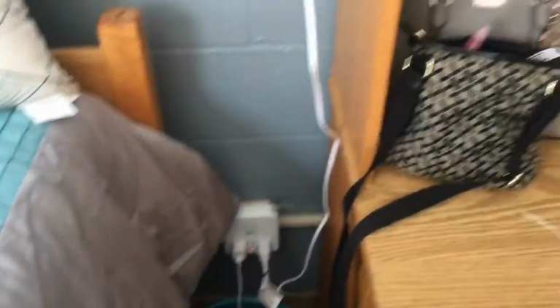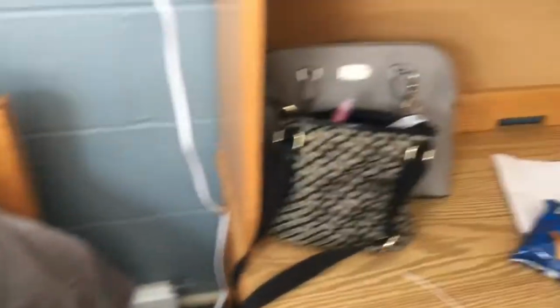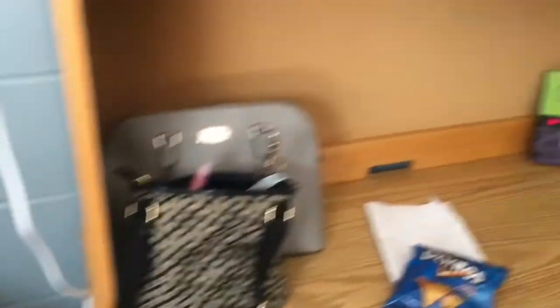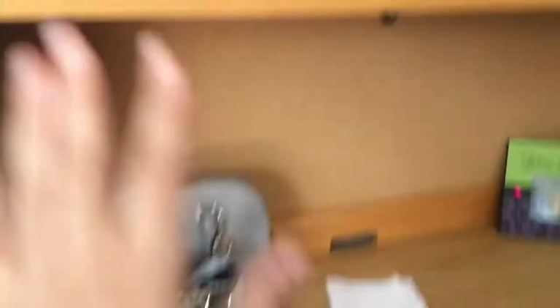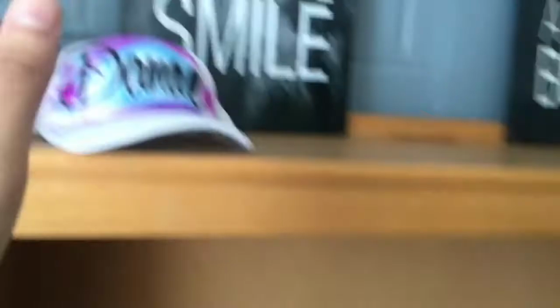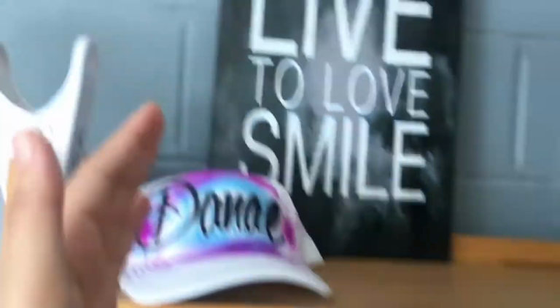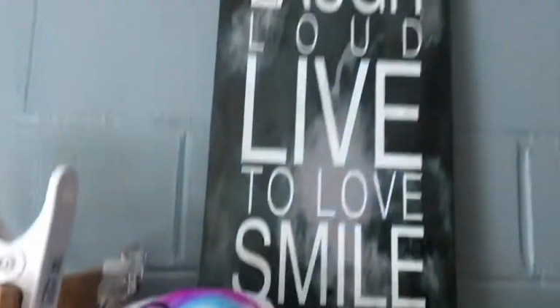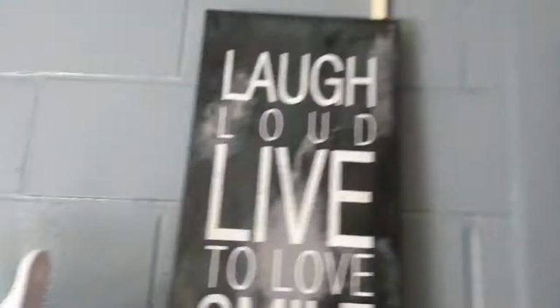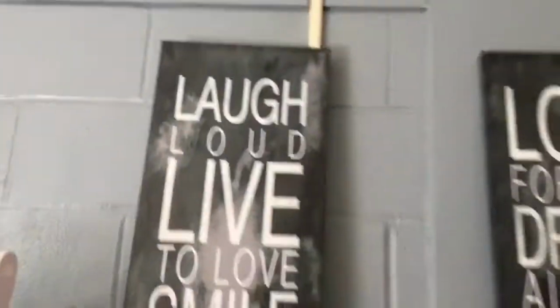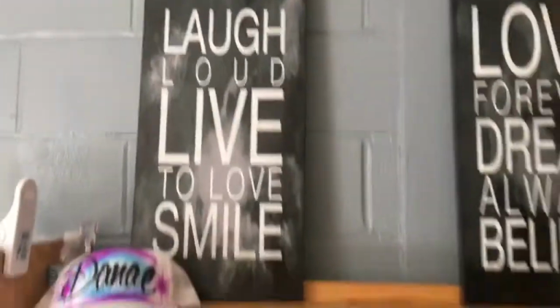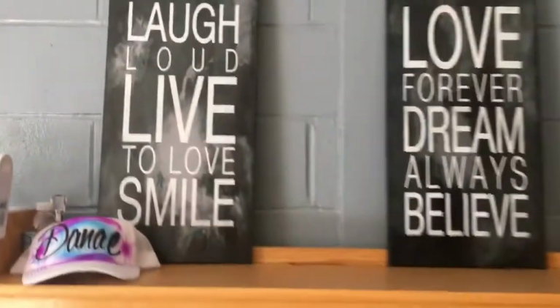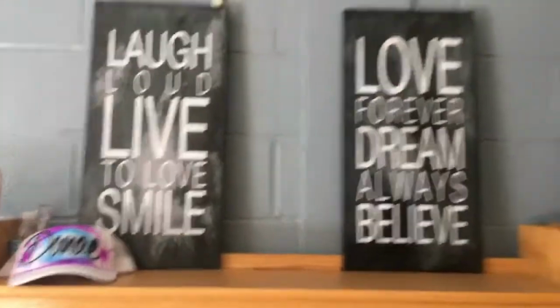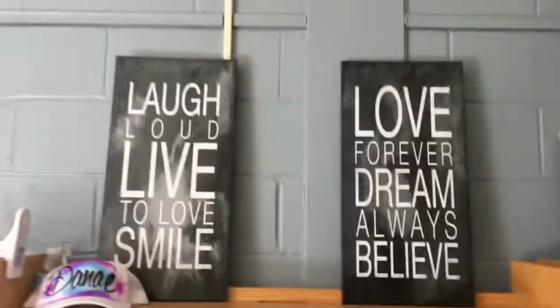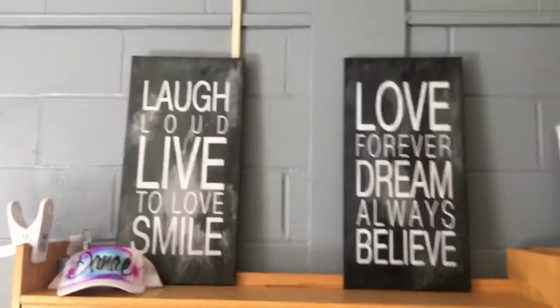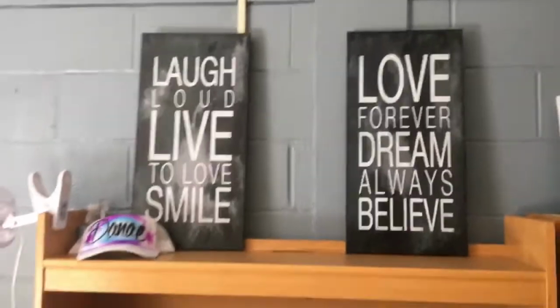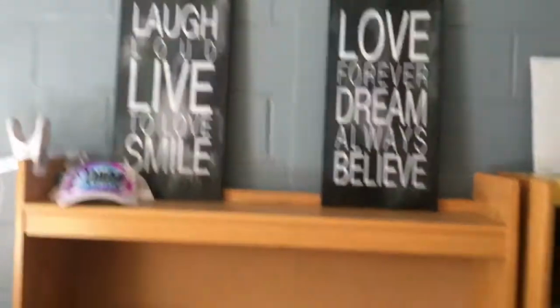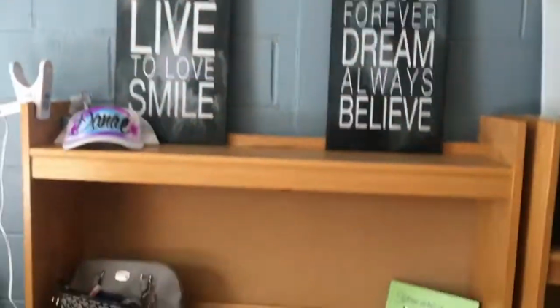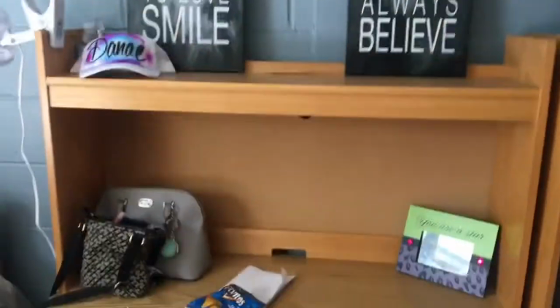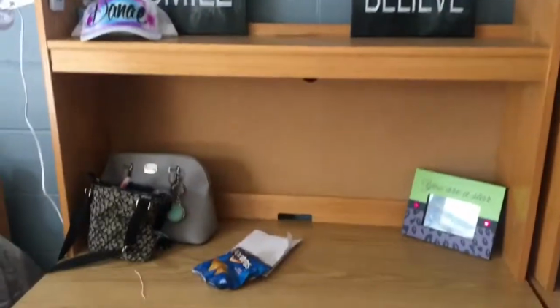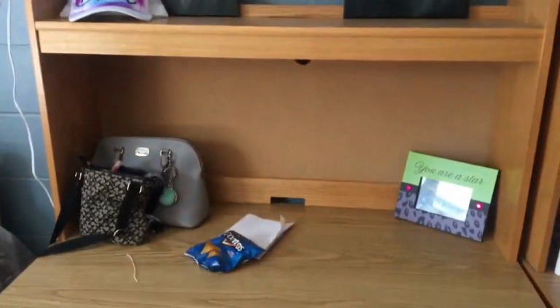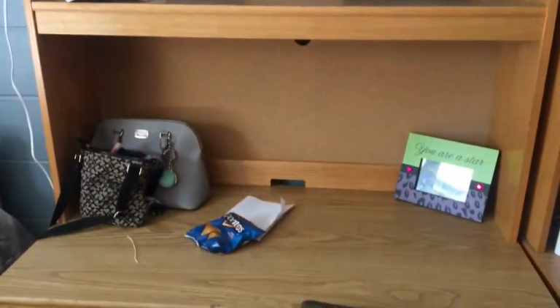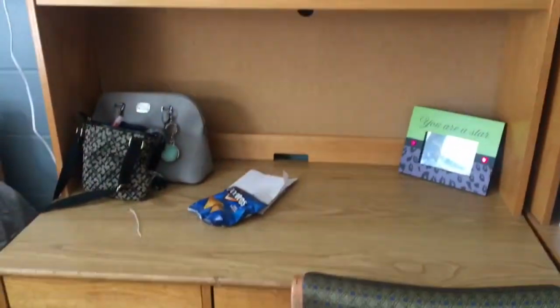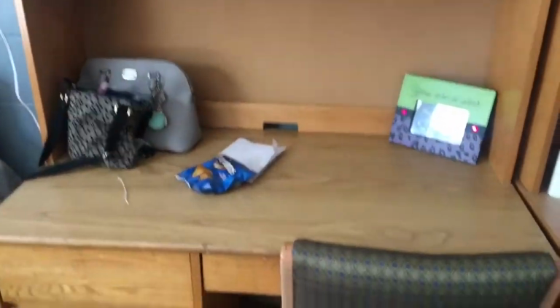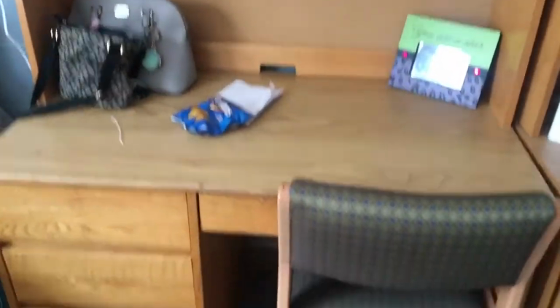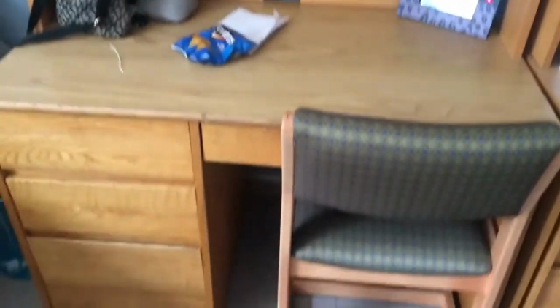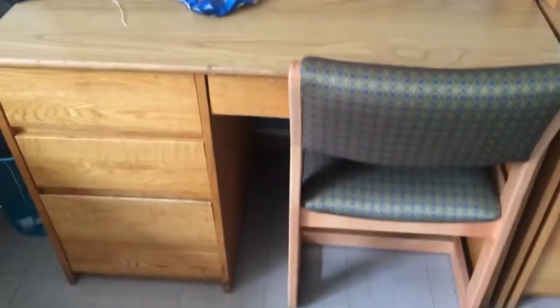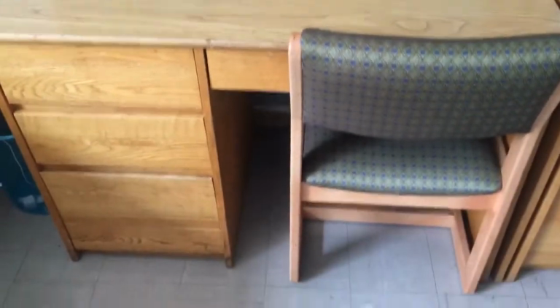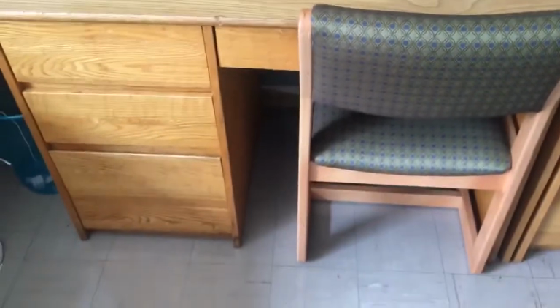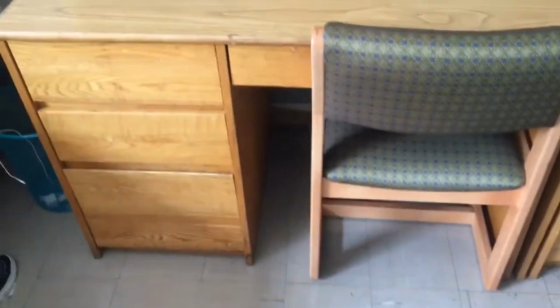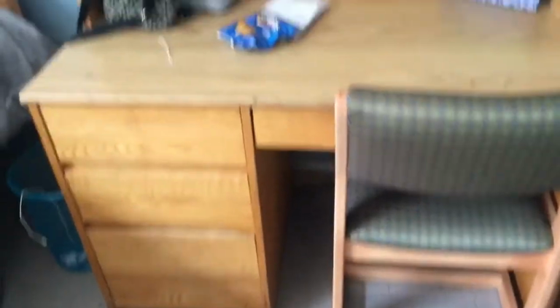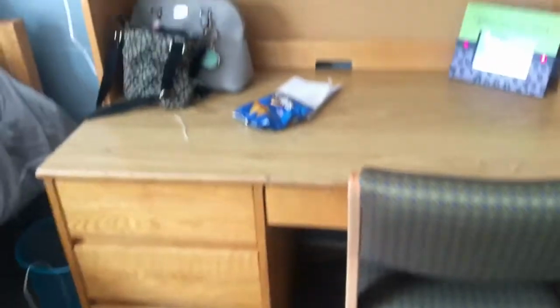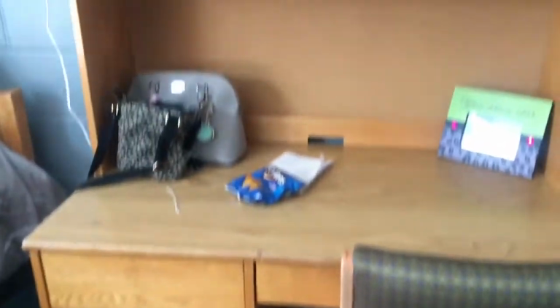There's a trash can. This is my desk — I like to be, you know, inspirational and motivational and all that good stuff. And this is my side.